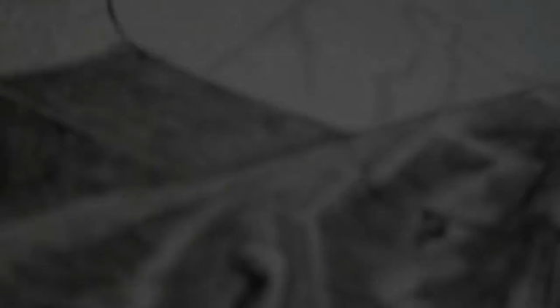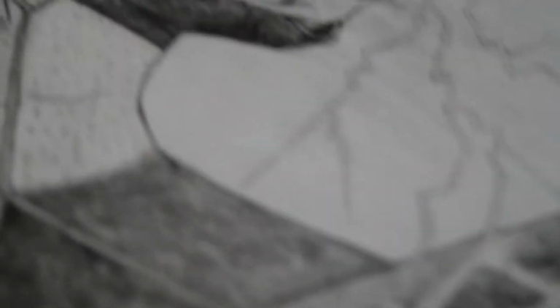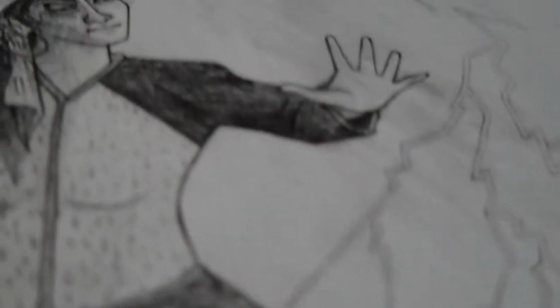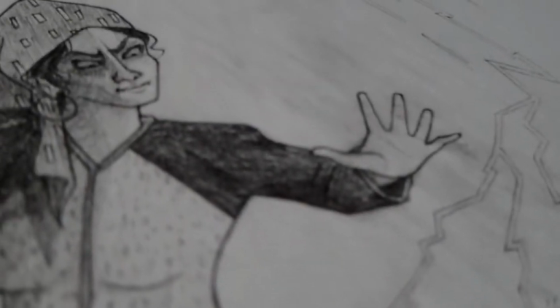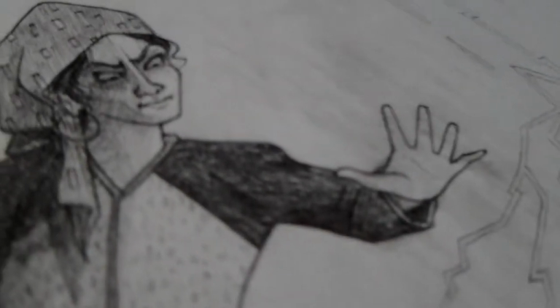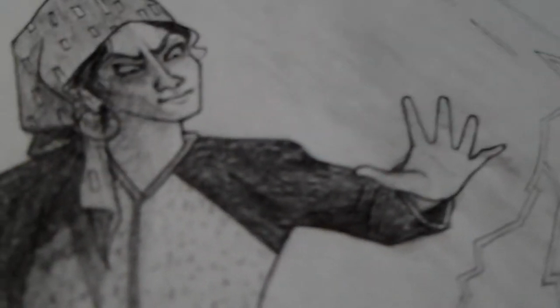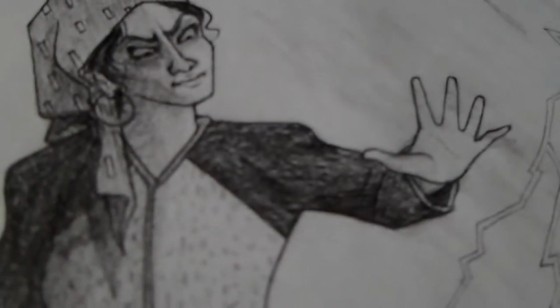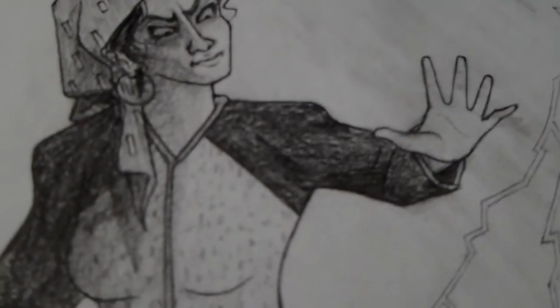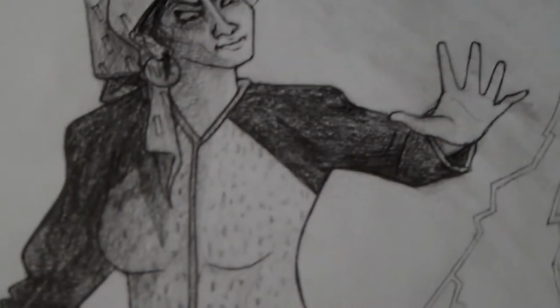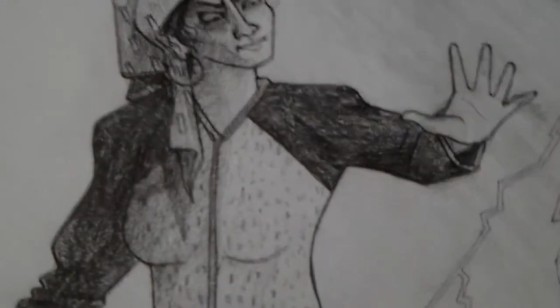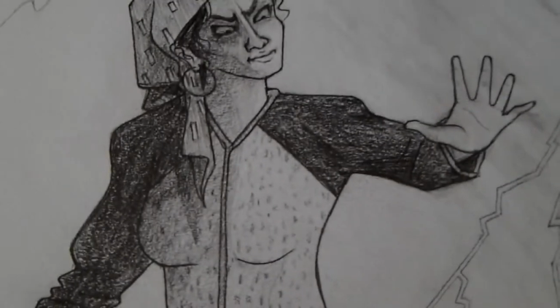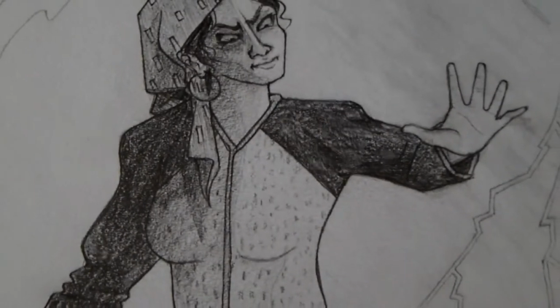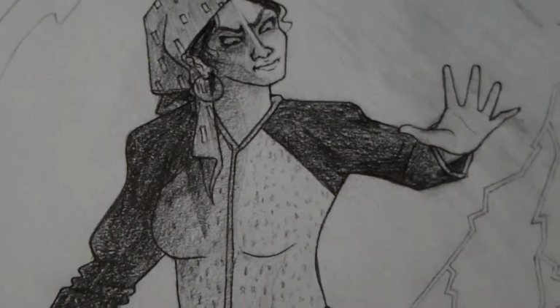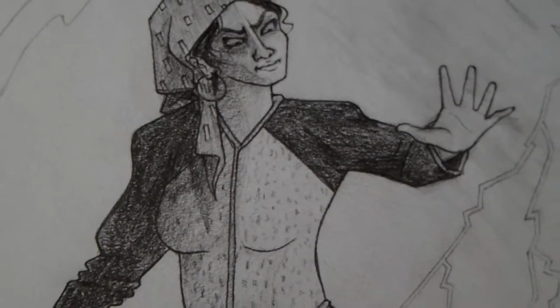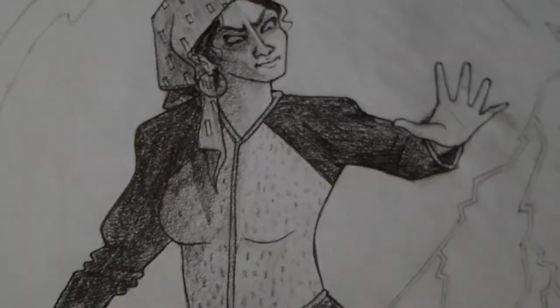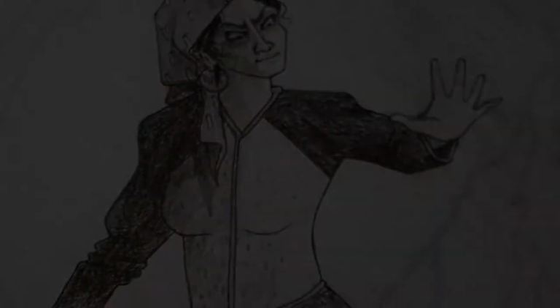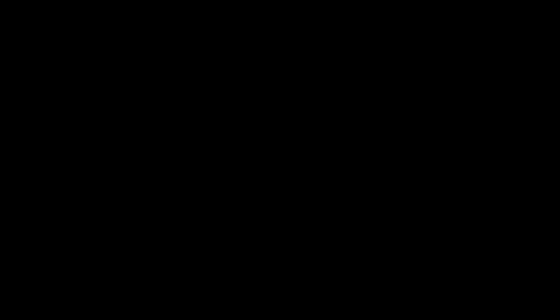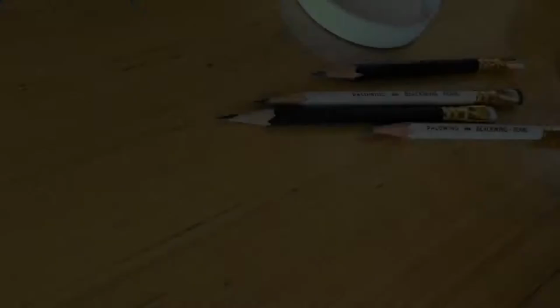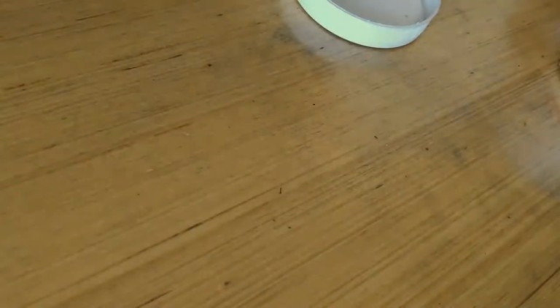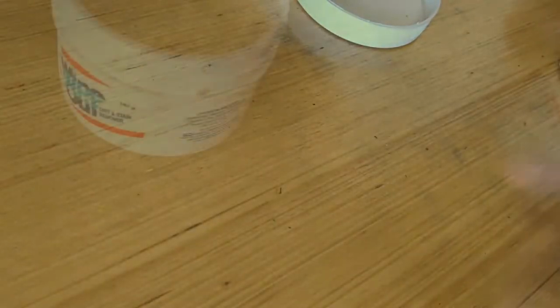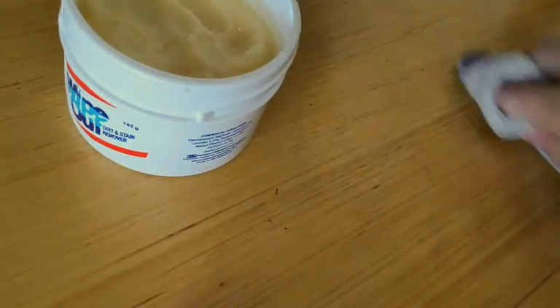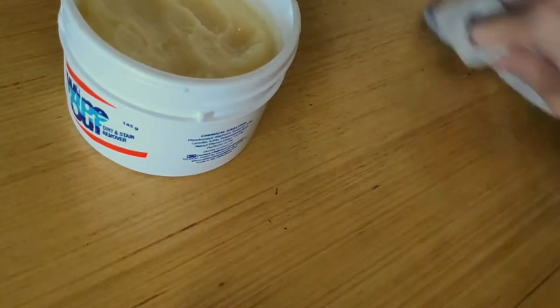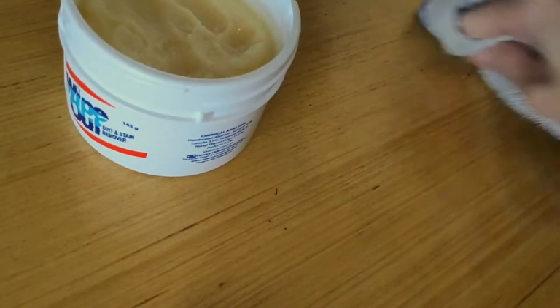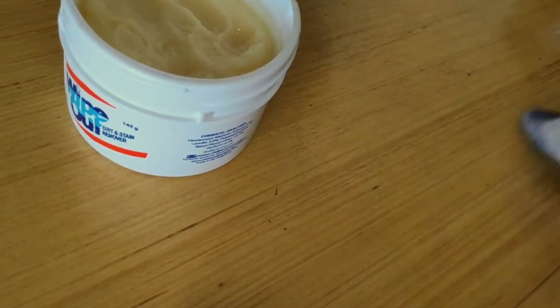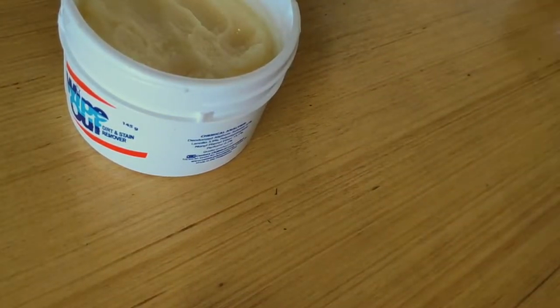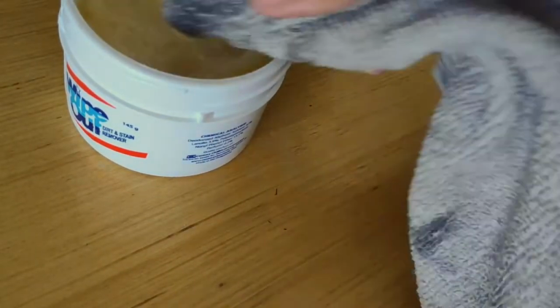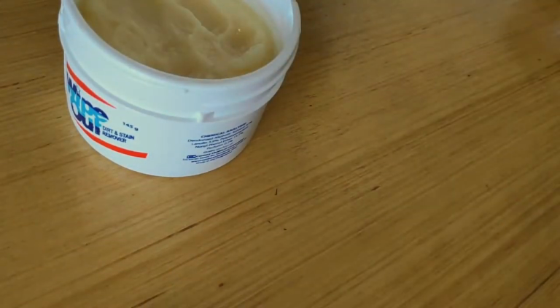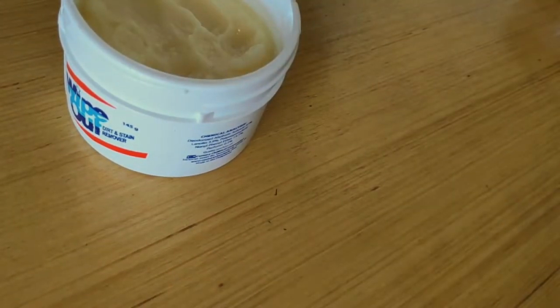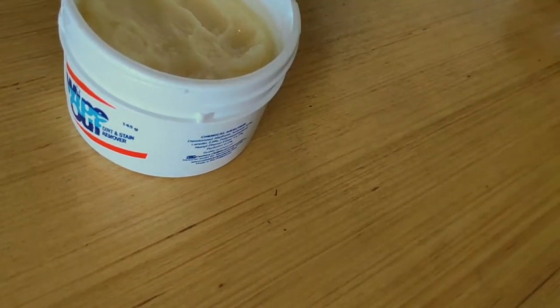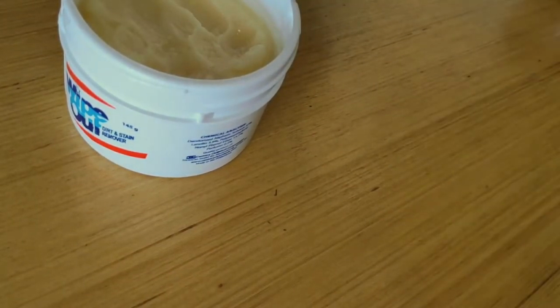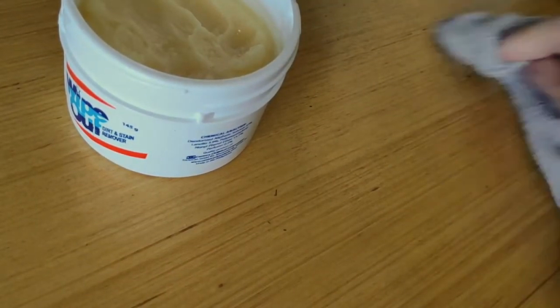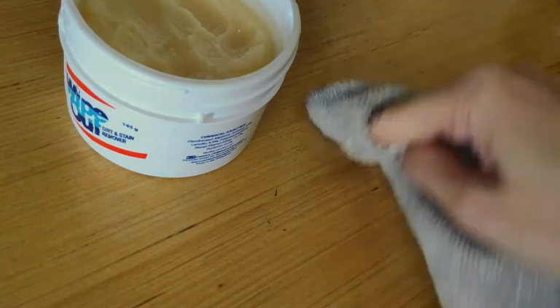Wasn't that fun? I thought I knew how to draw with pencils until I did this. I hope you enjoyed learning with me. It looks bright out the window — let's get some sun. See you next lesson!